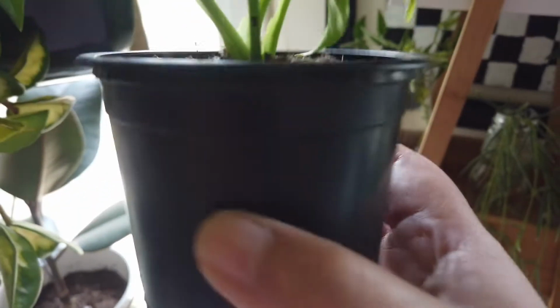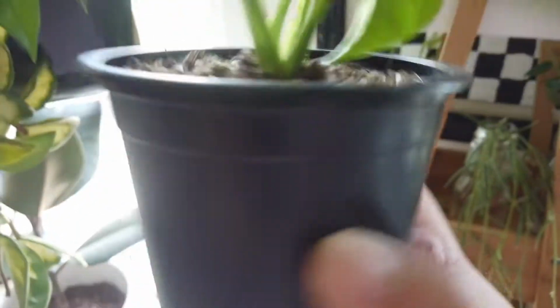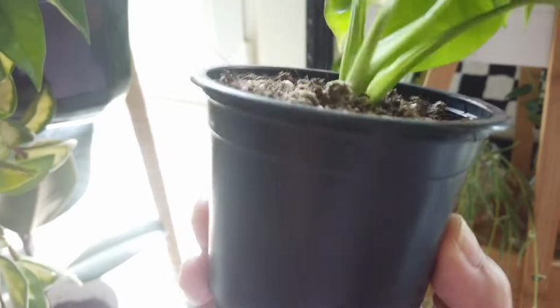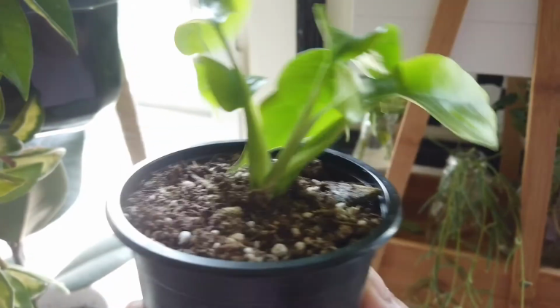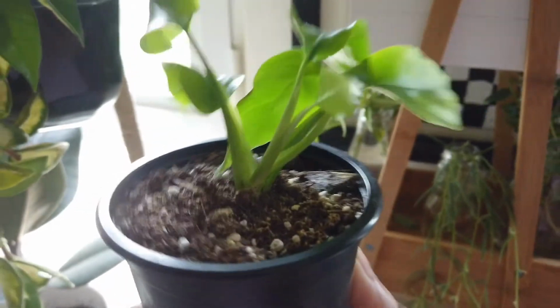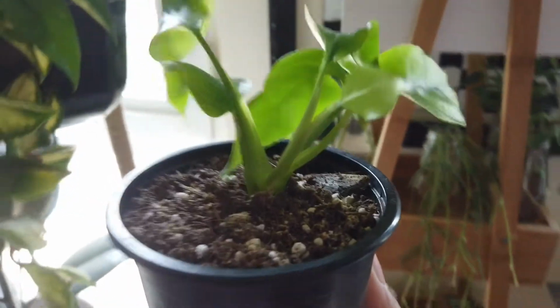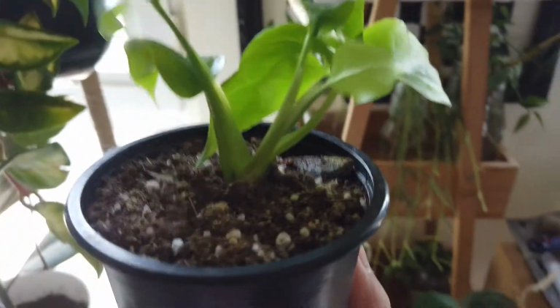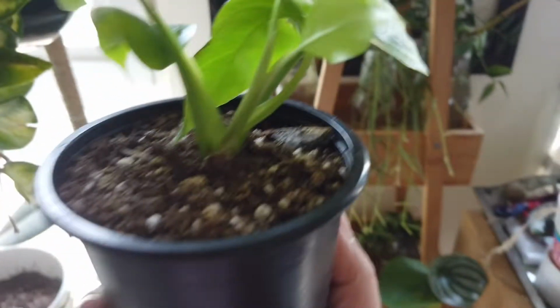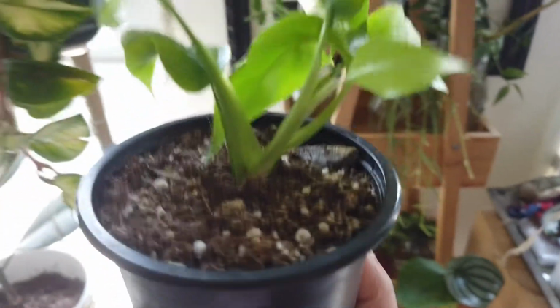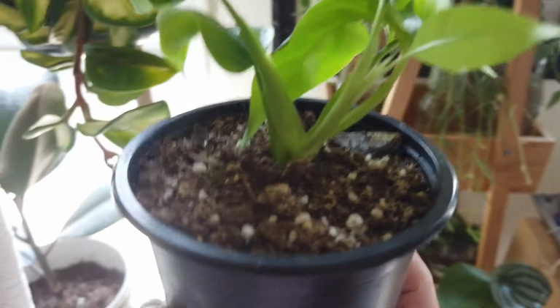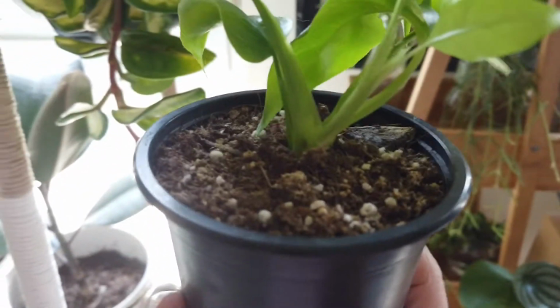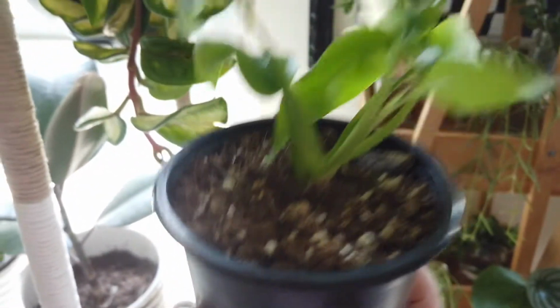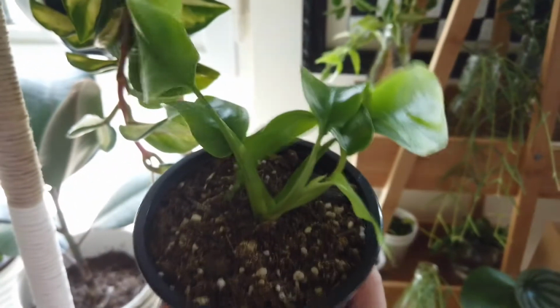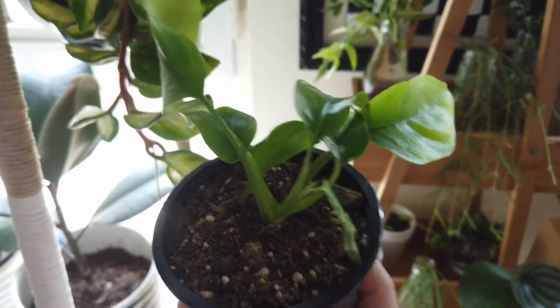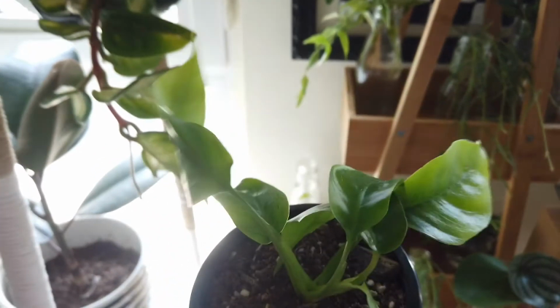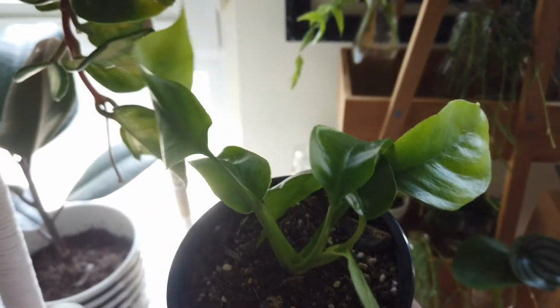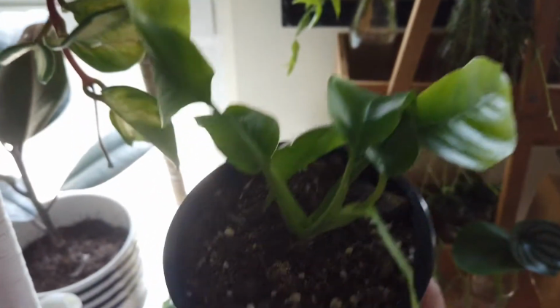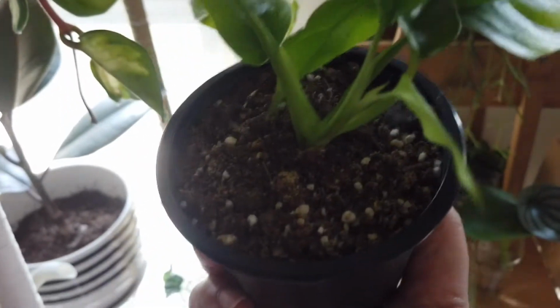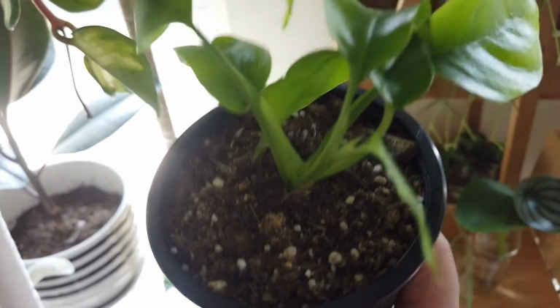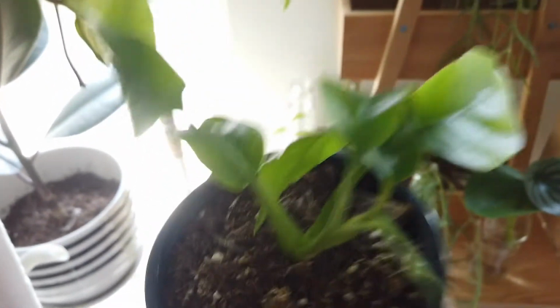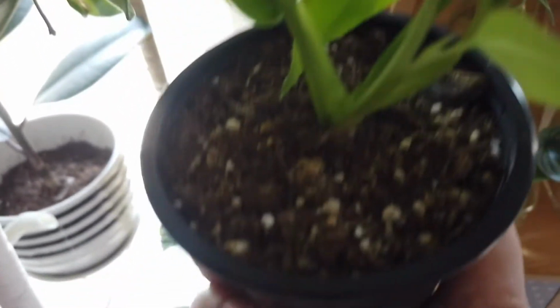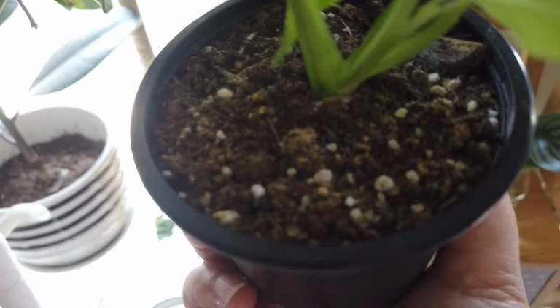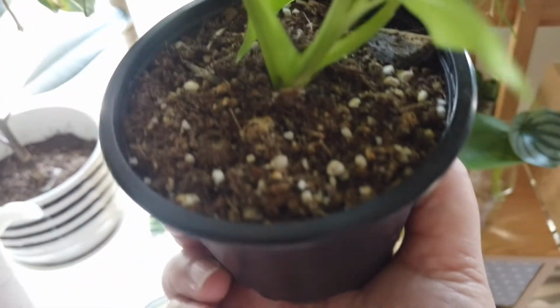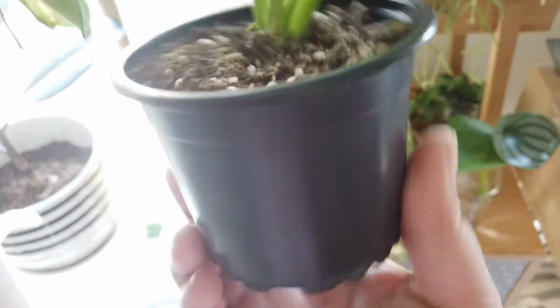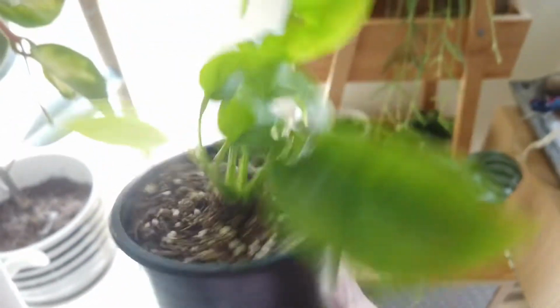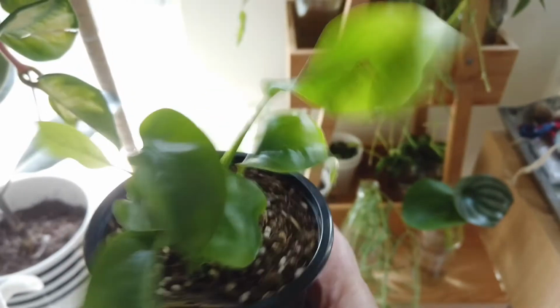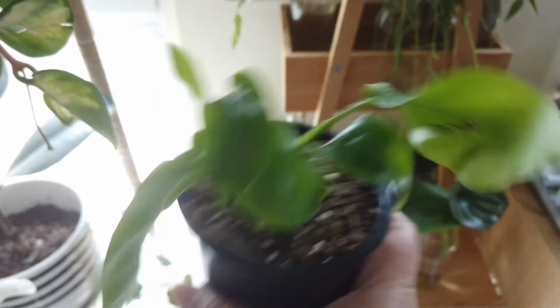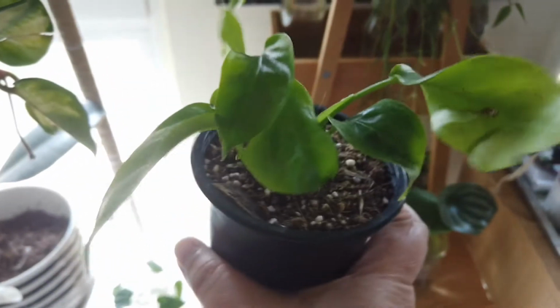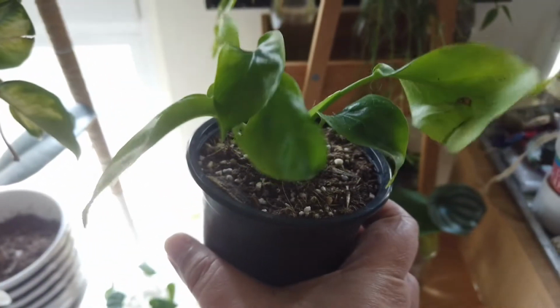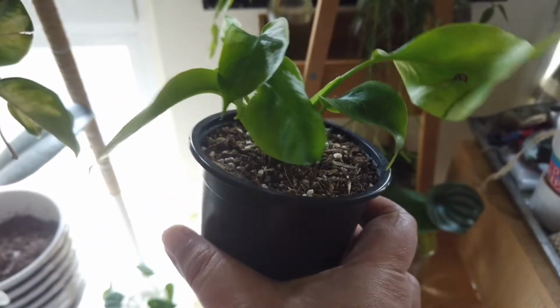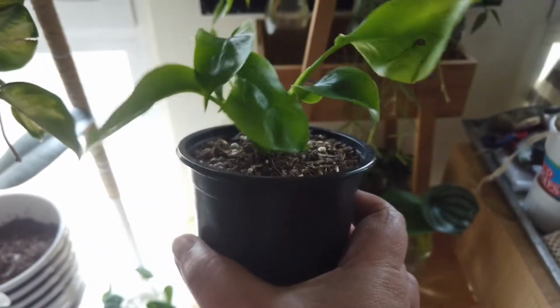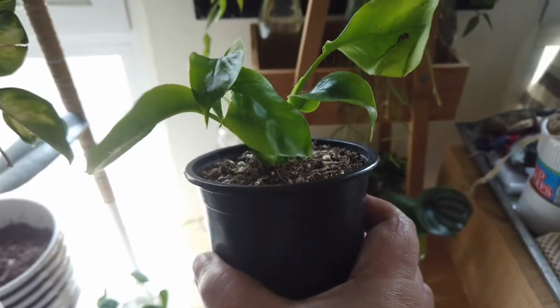Moving on — let me show you my Rhaphidophora tetrasperma. This stock had fallen off from the main plant while I was trying to repot it. There were some tiny roots in there so I repotted it in a smaller pot, and look how it's growing — new leaves have started growing as well.